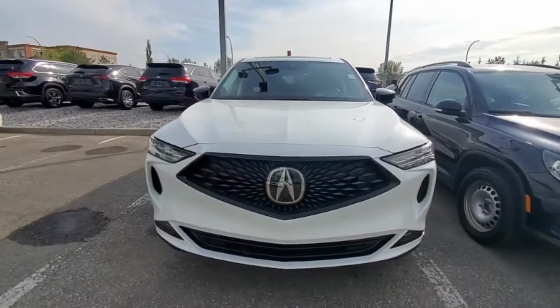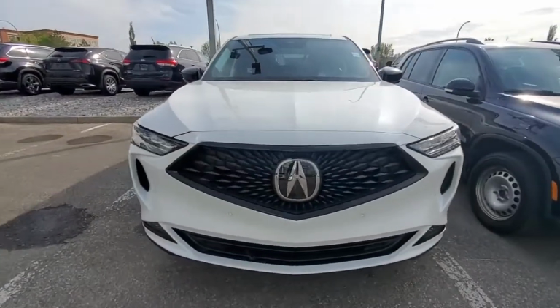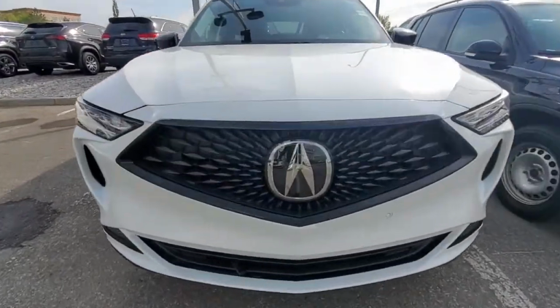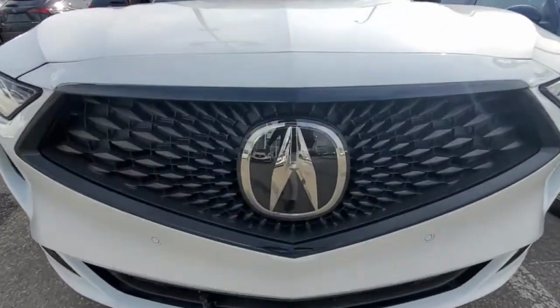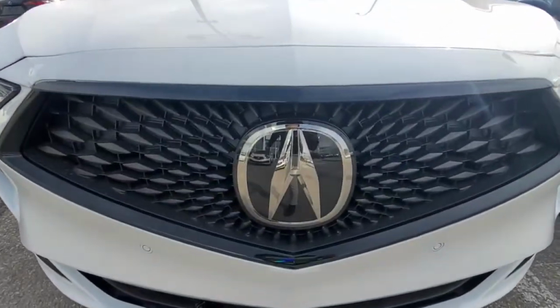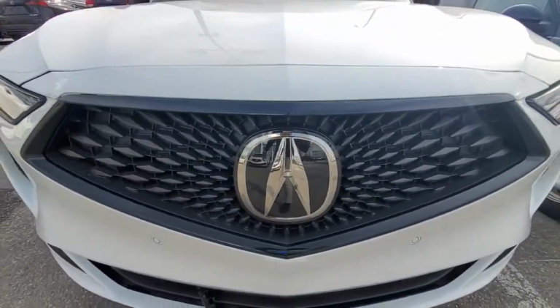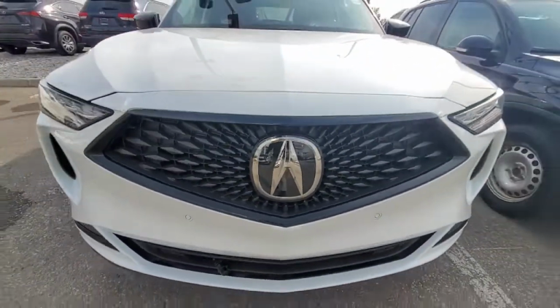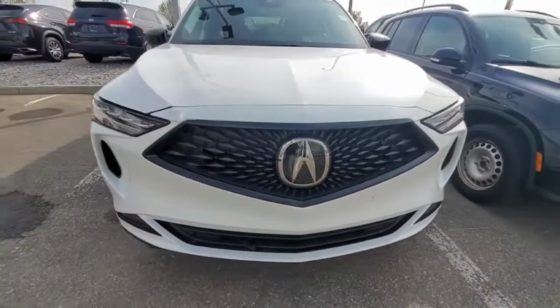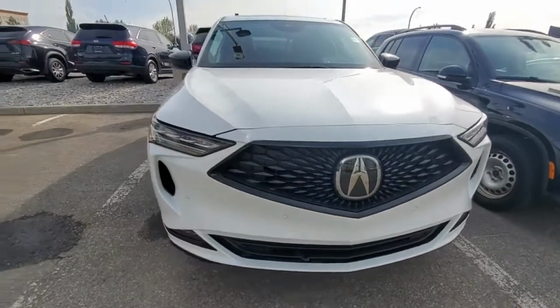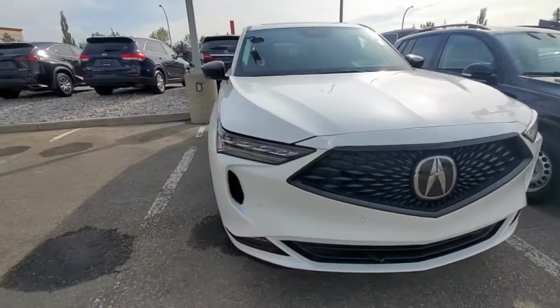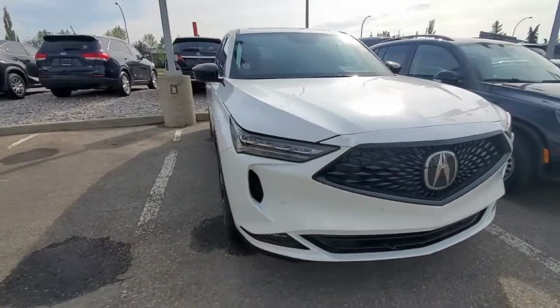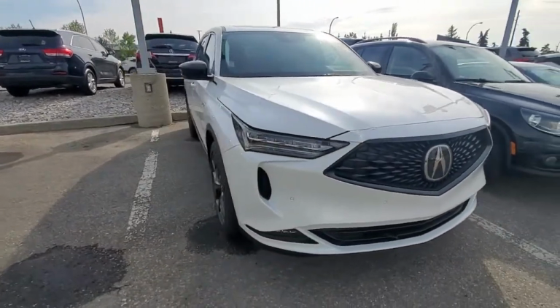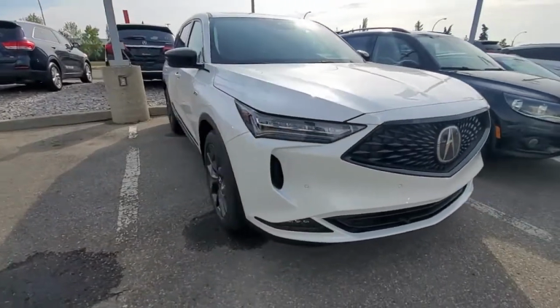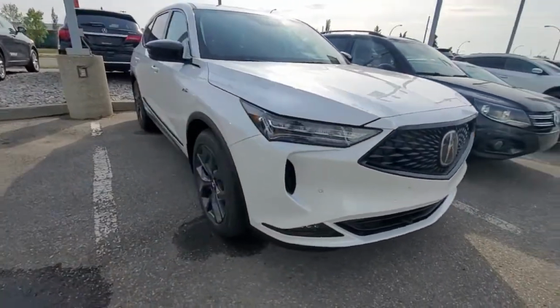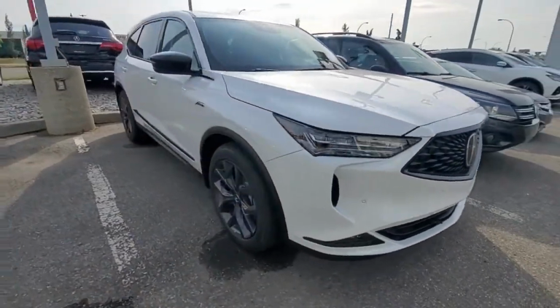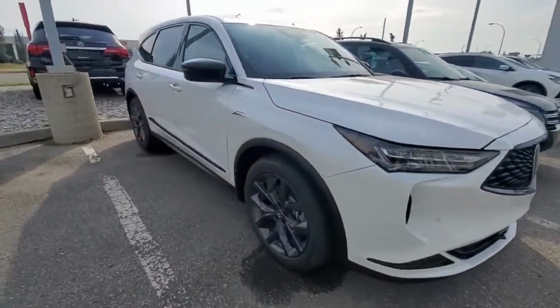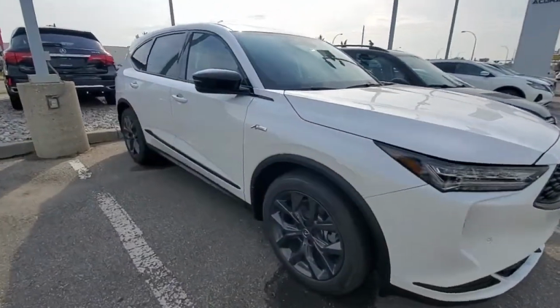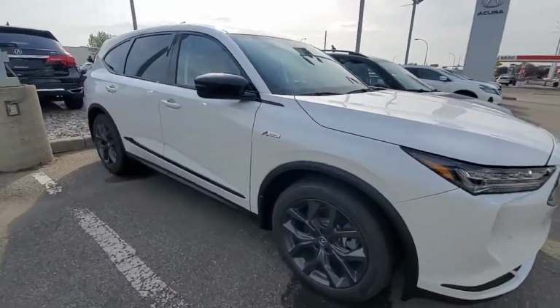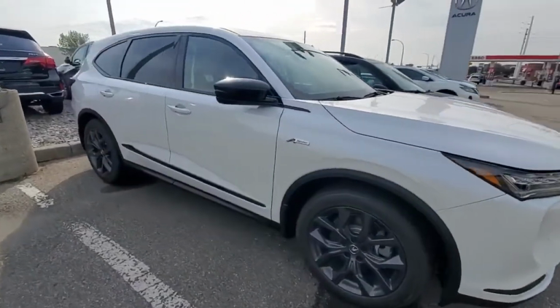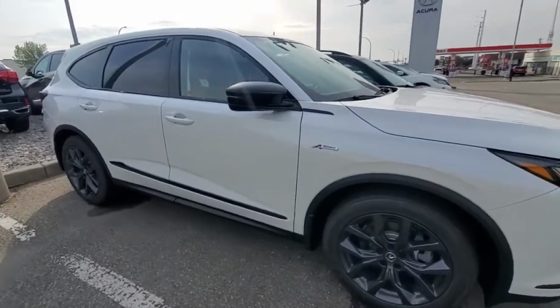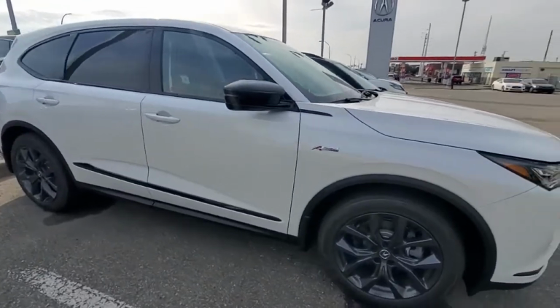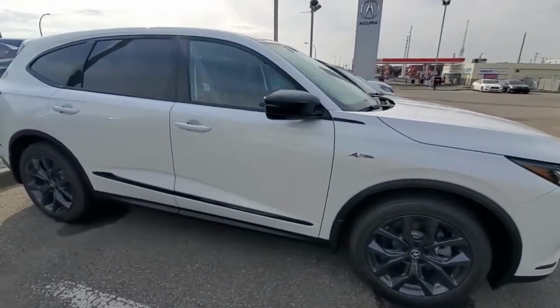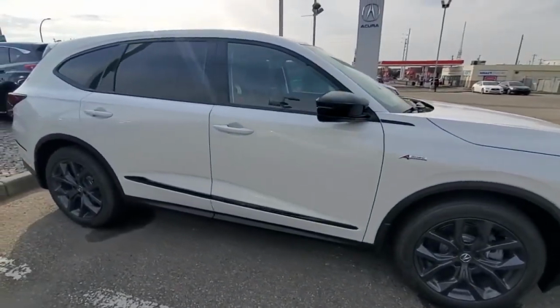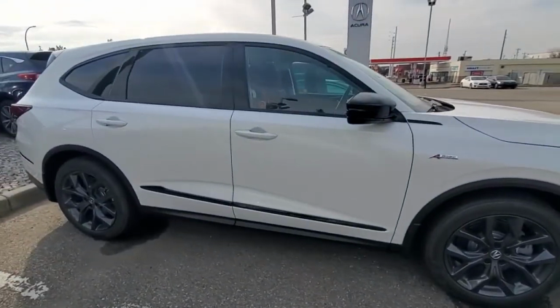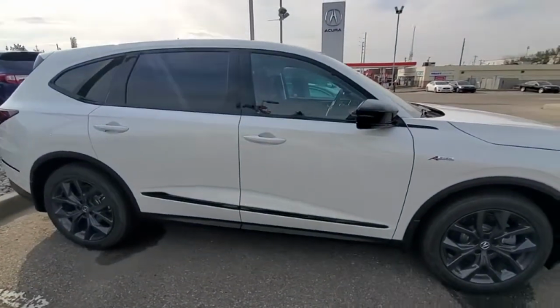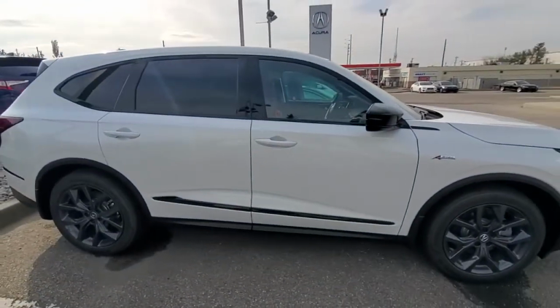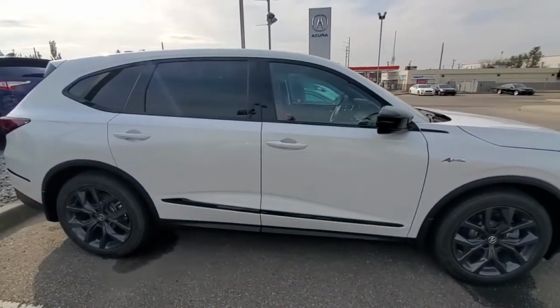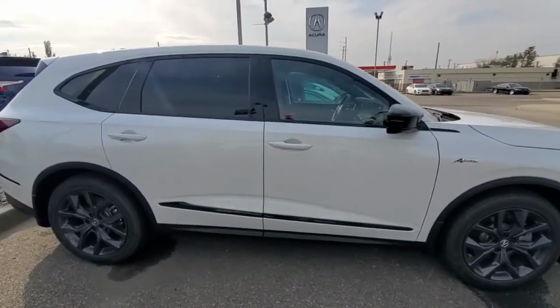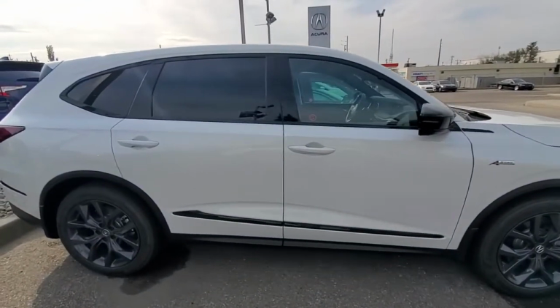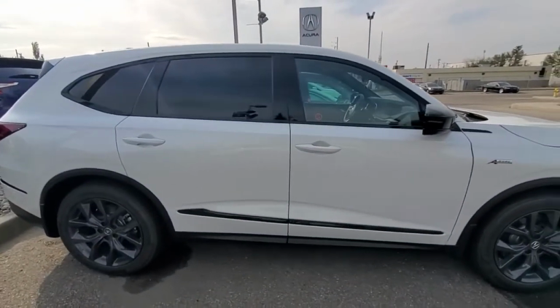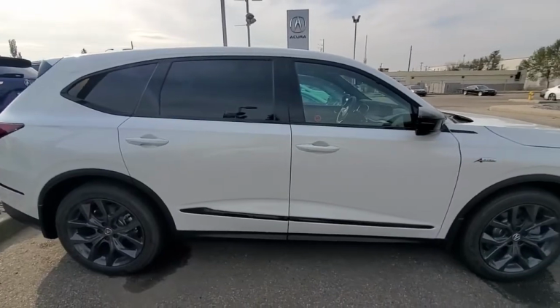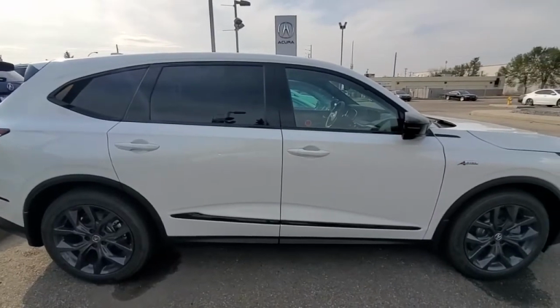Starting with that bigger logo of Acura, diamond pentagon grille, you have dual LED headlights and LED fog lights, 20-inch alloys, A-Spec badging, blacked out trim, you have keyless entry for all four doors, and auto folding mirrors.